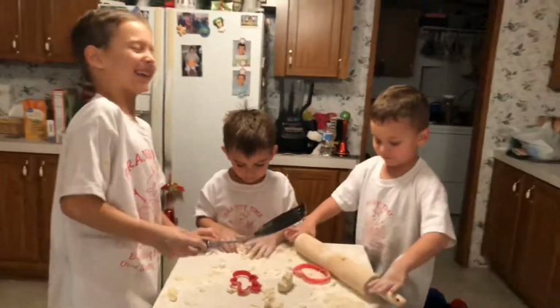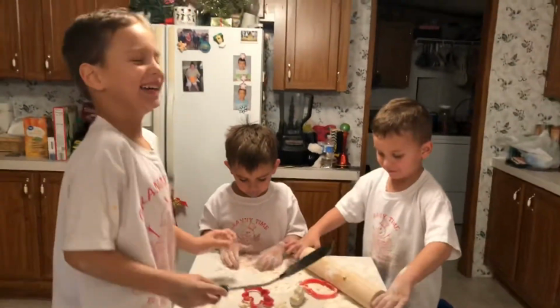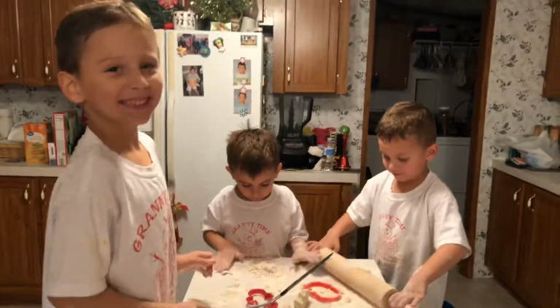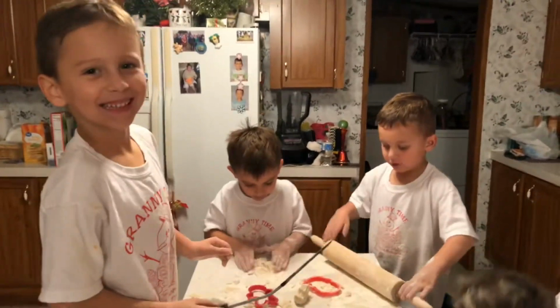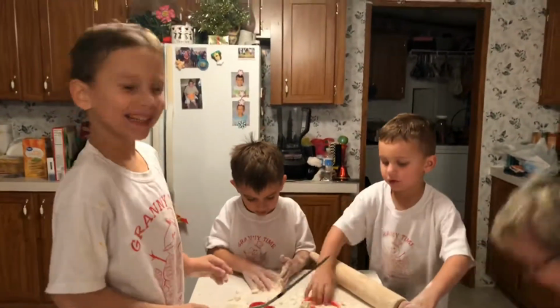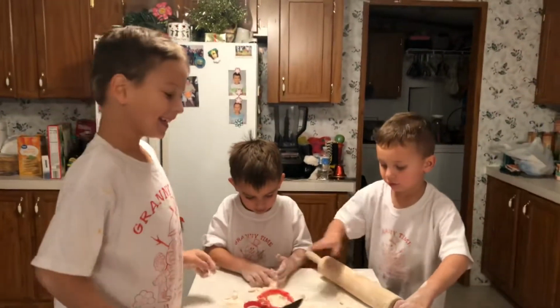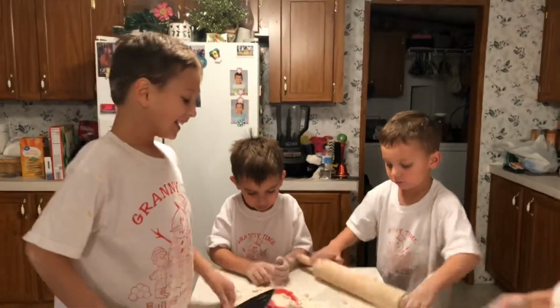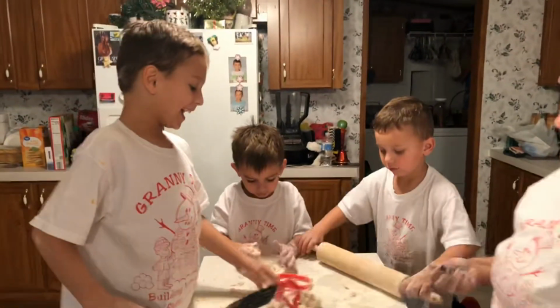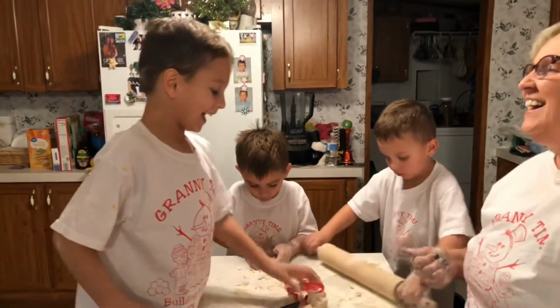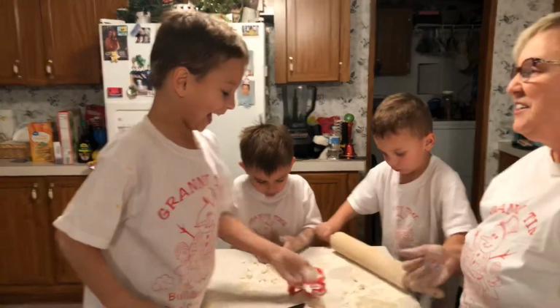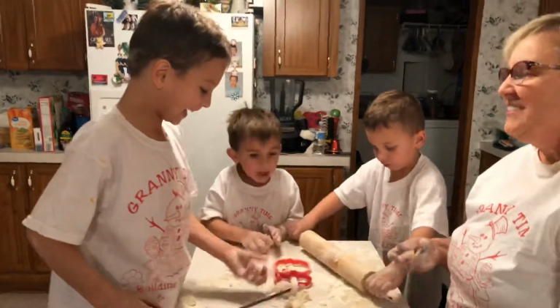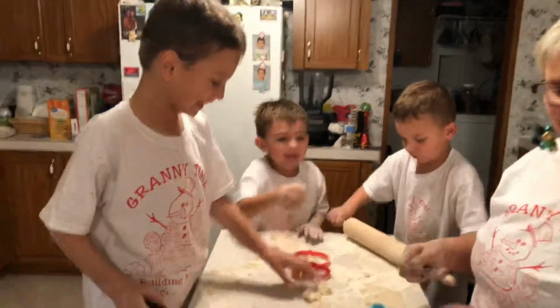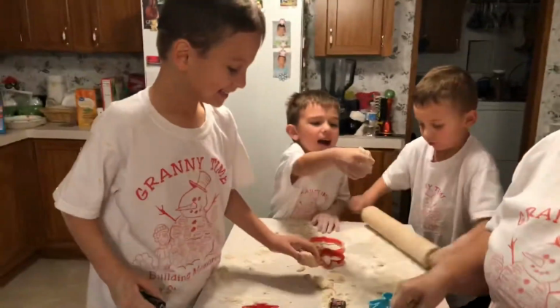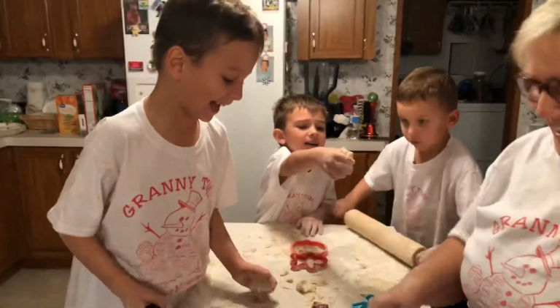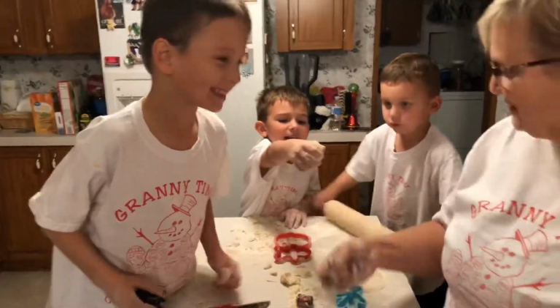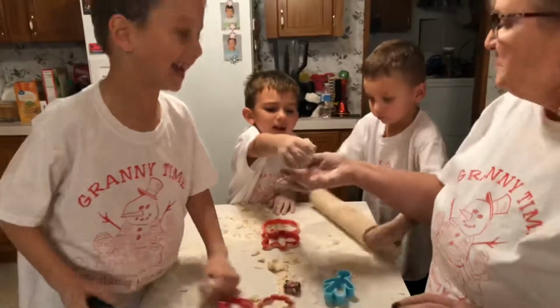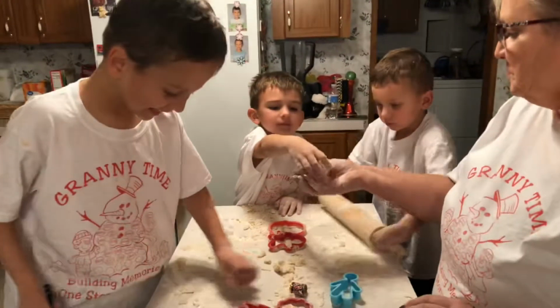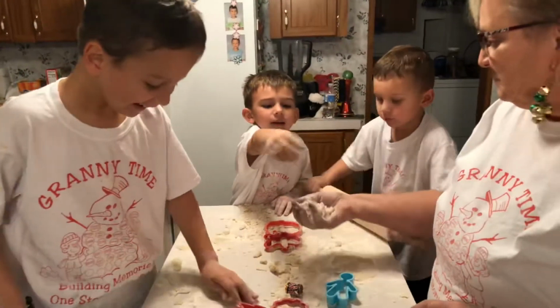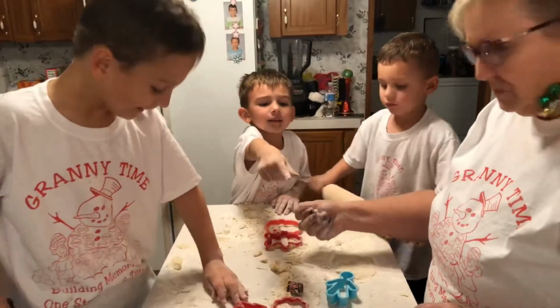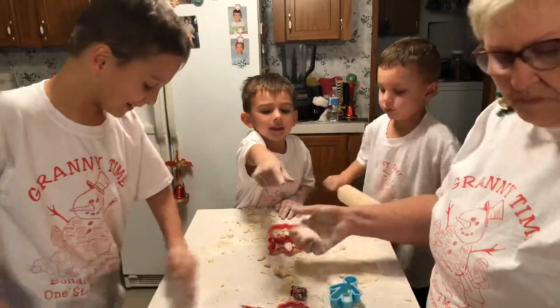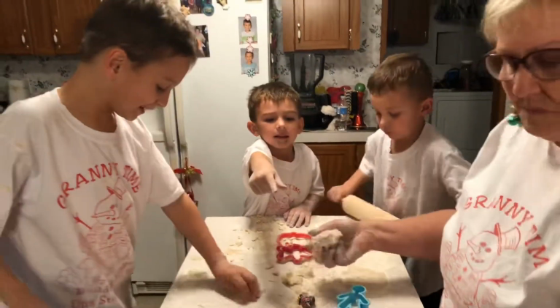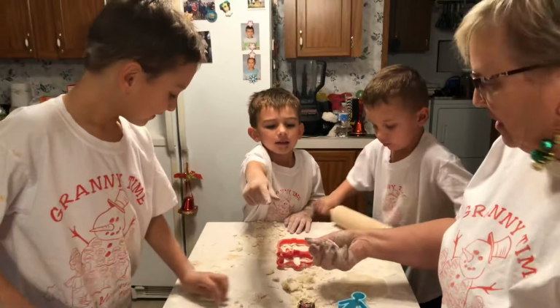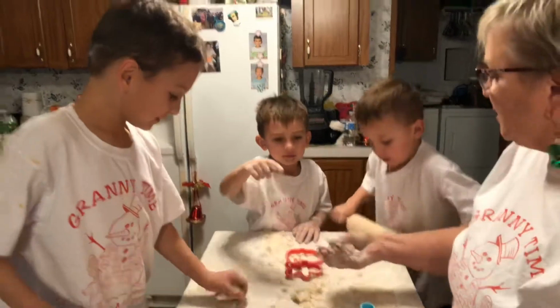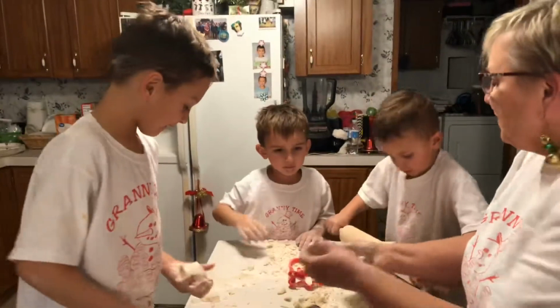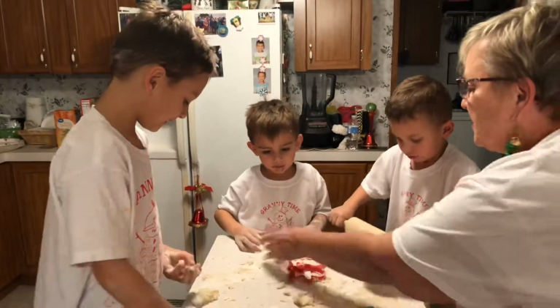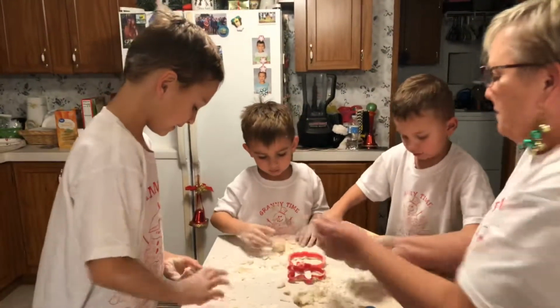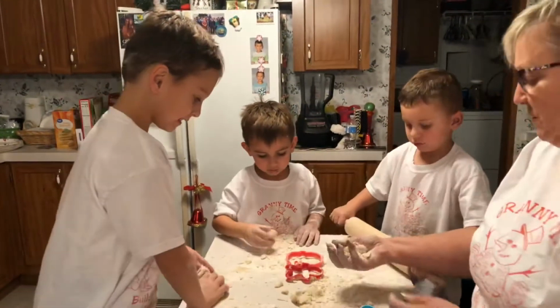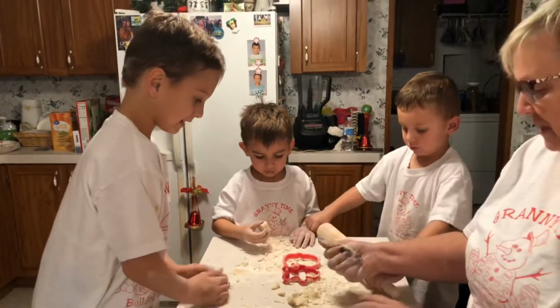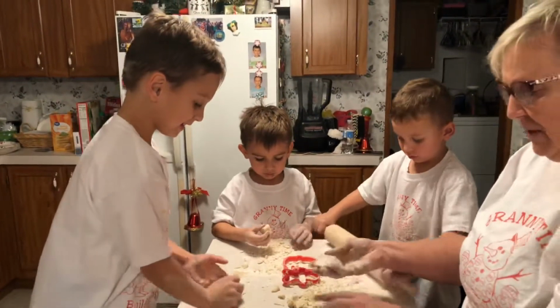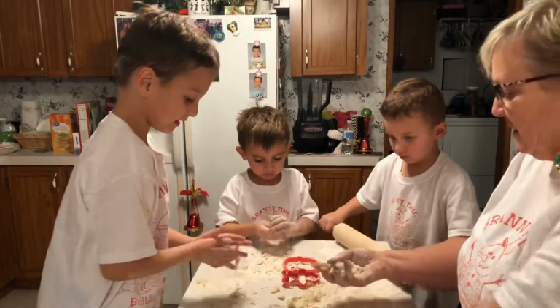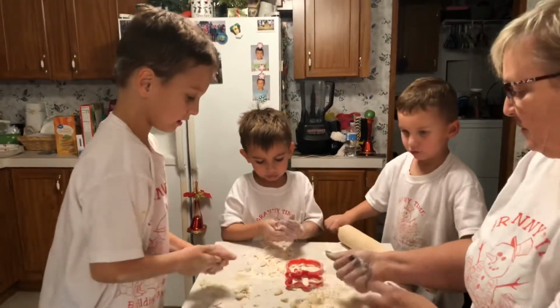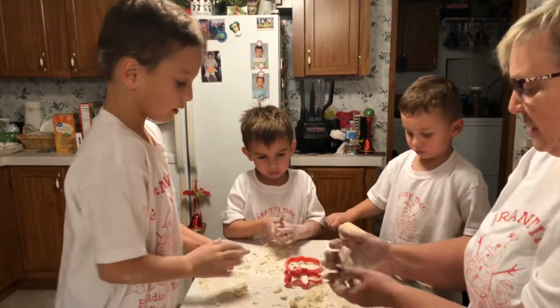Now listen, how can you decorate Mr. Gingerbread Man if it's in the... There you go. There you go. Now more flour because that's pretty much flour. And we can get the cookie sauce.